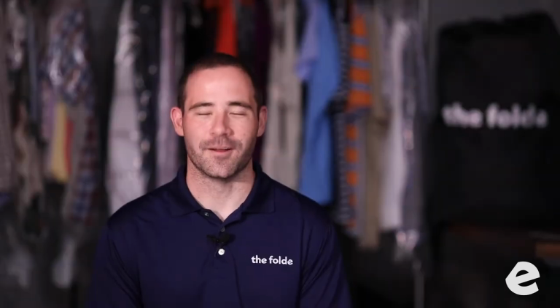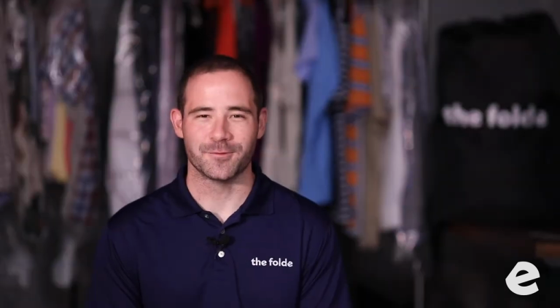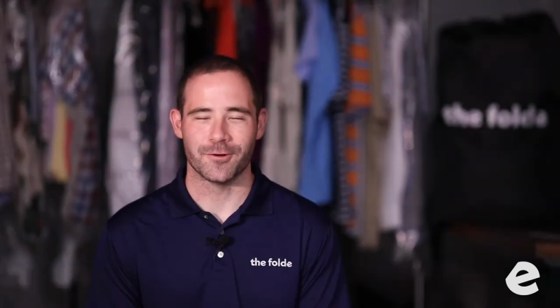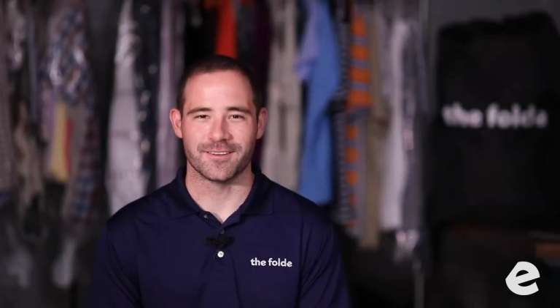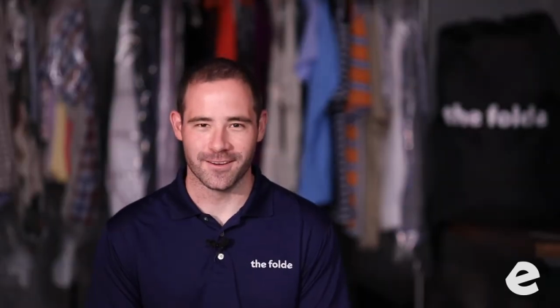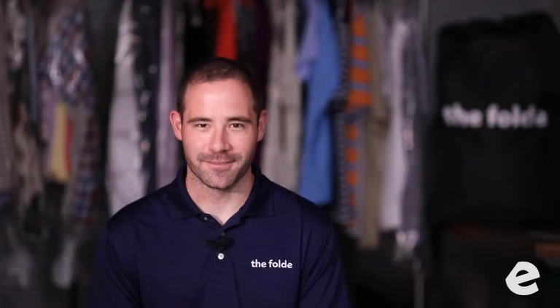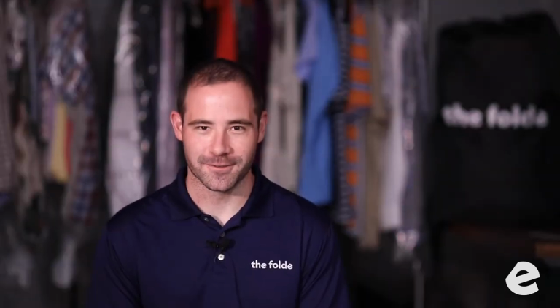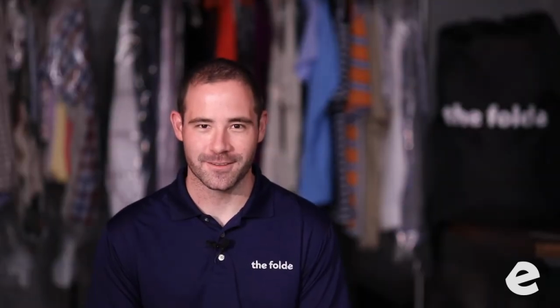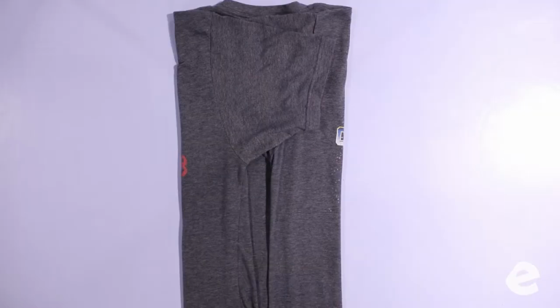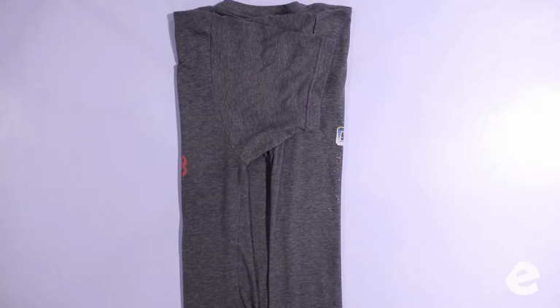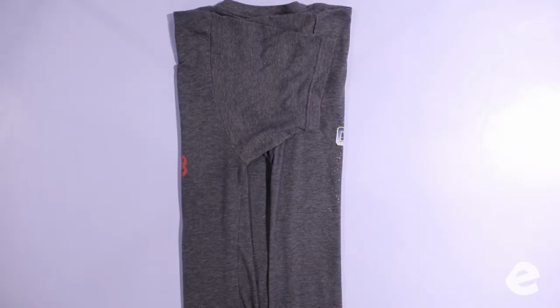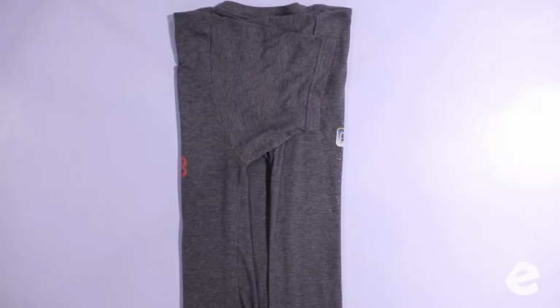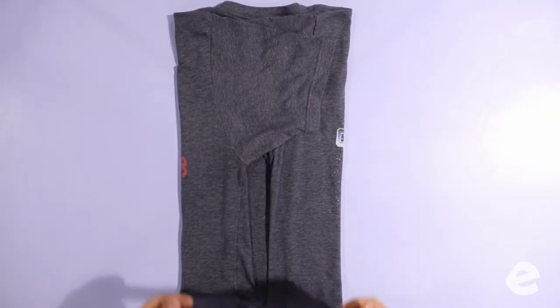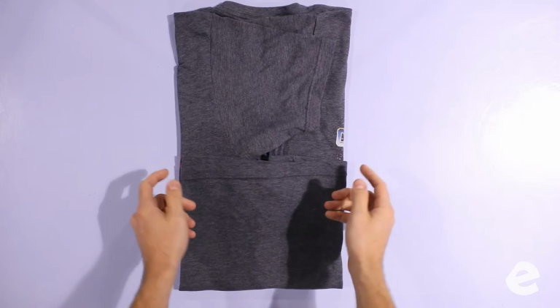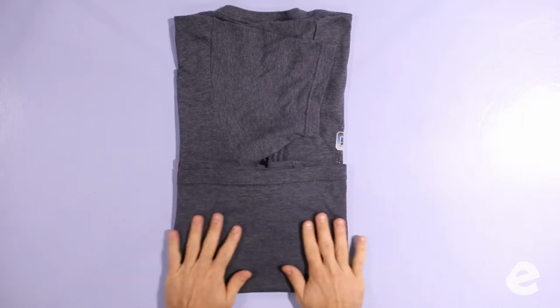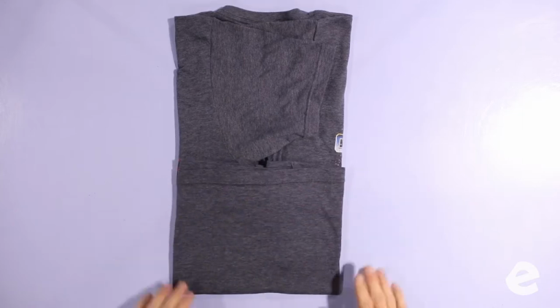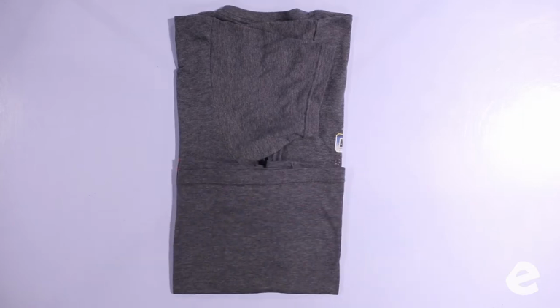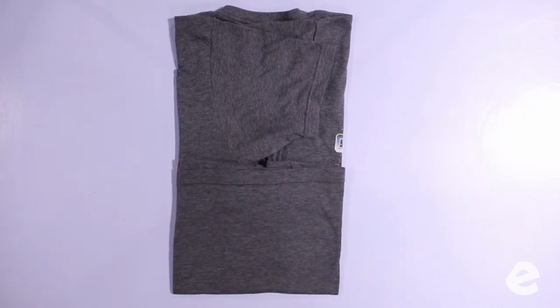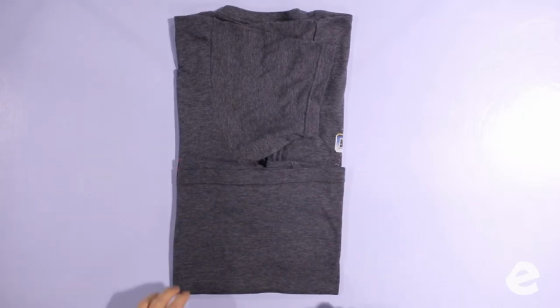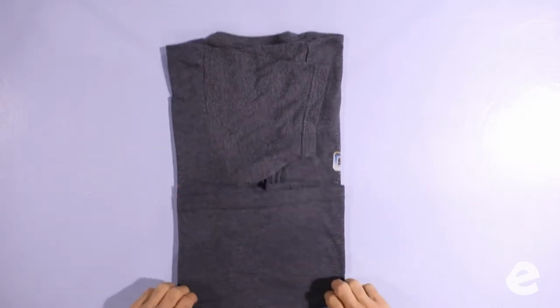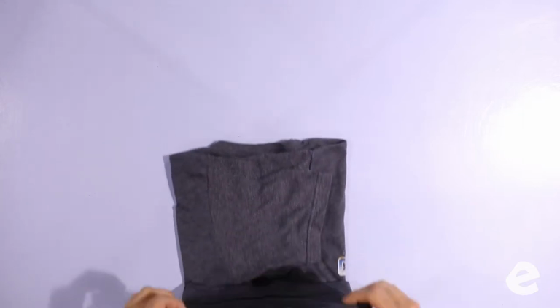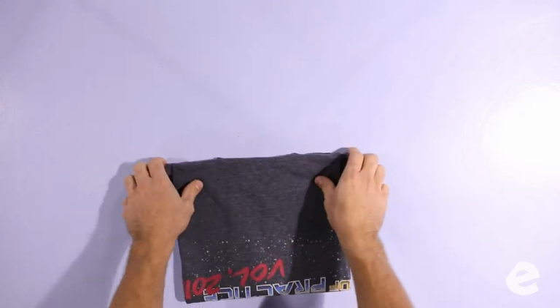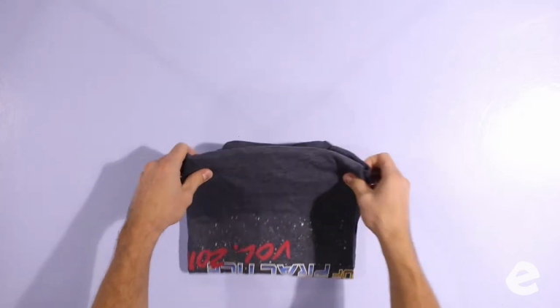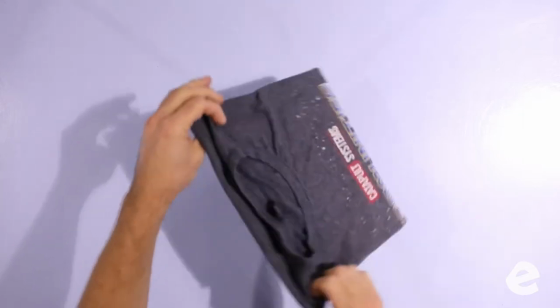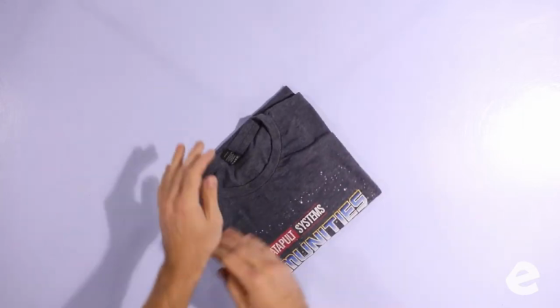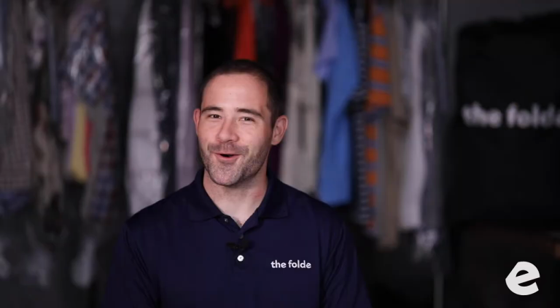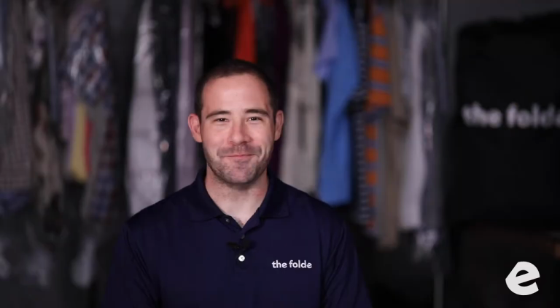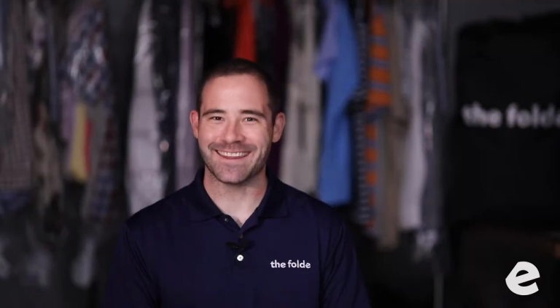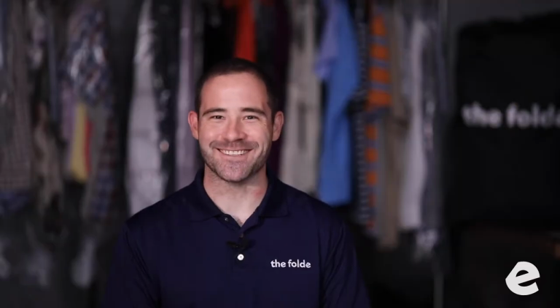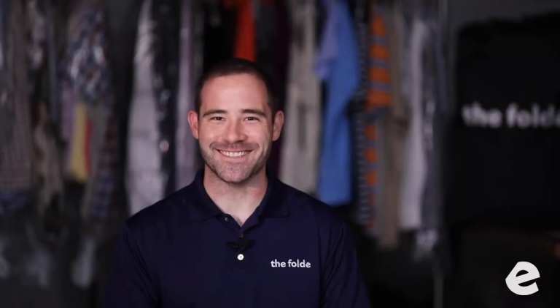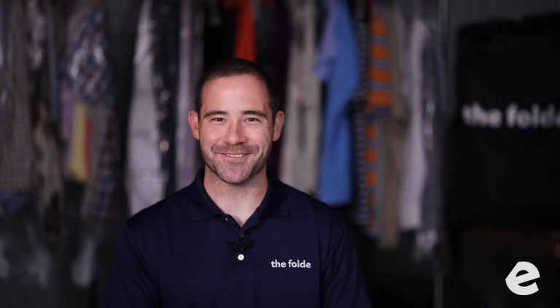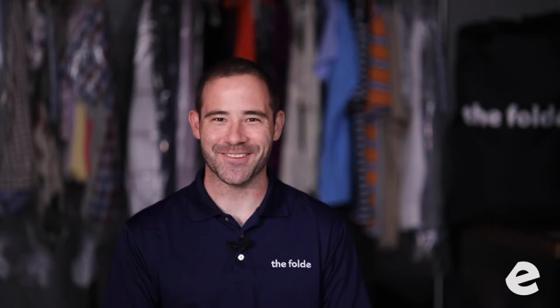Did I mention we fold a ton of clothes? Some of the smaller t-shirts you'll fold twice, but most t-shirts we're going to fold three times up to the top. Oh man, that was a good t-shirt fold.